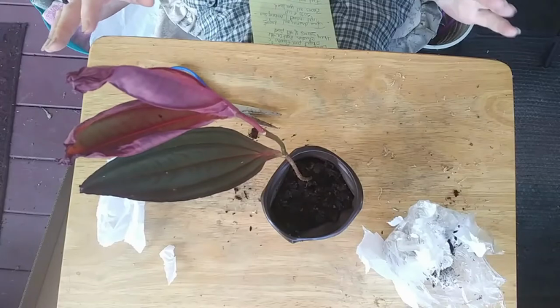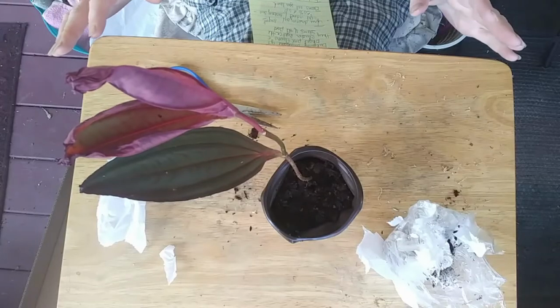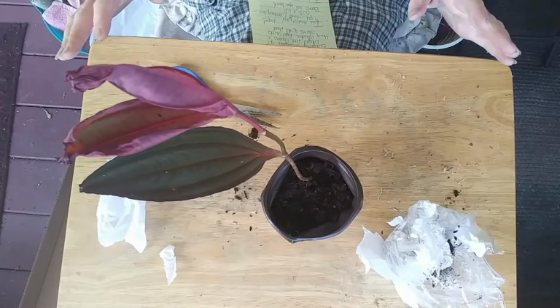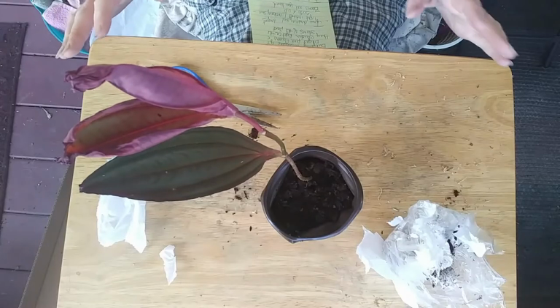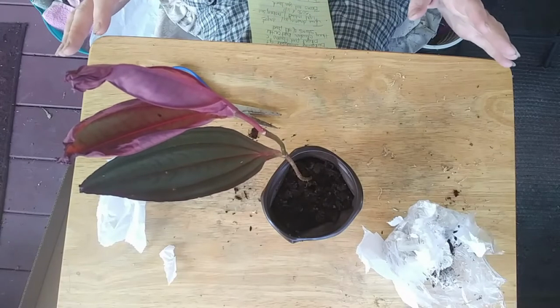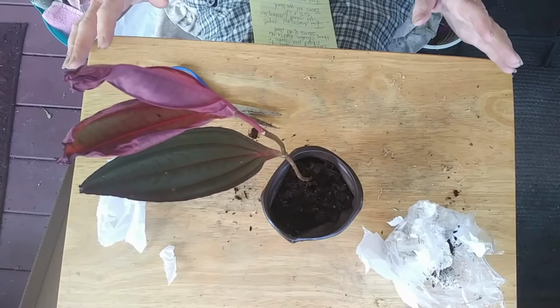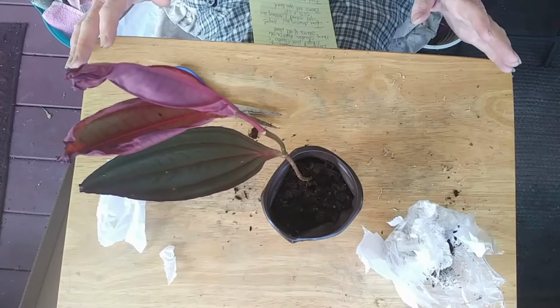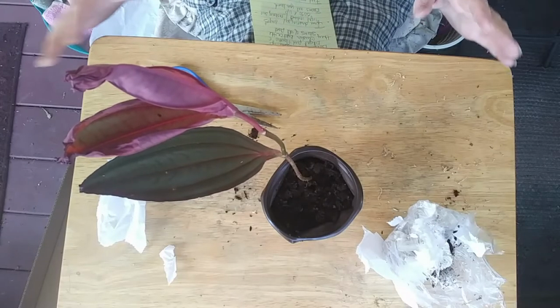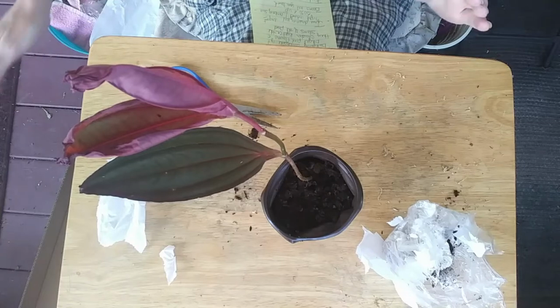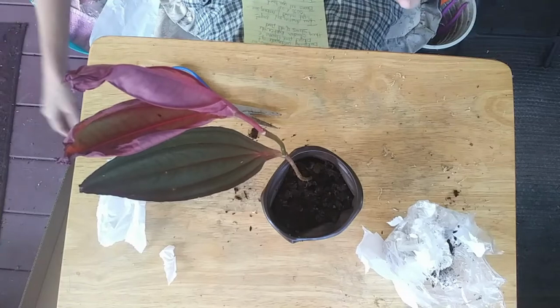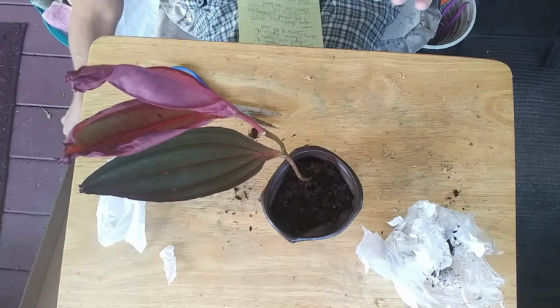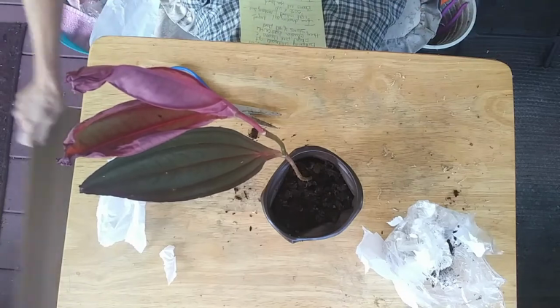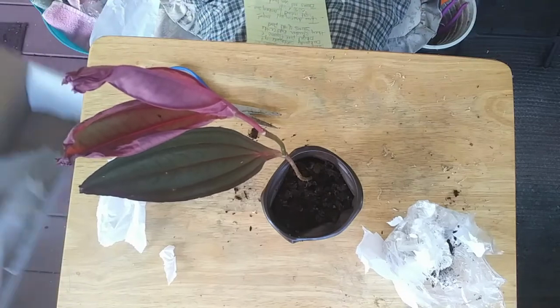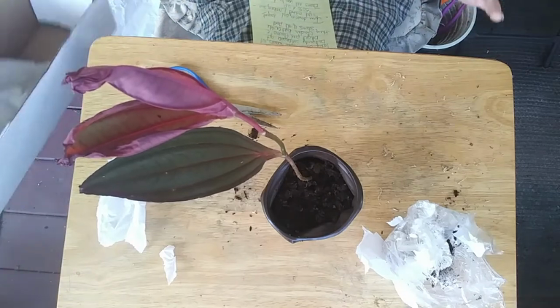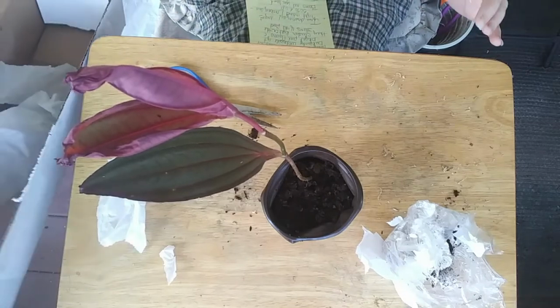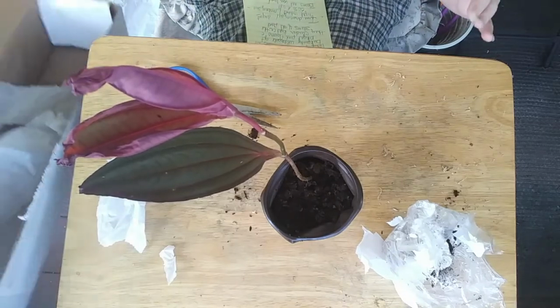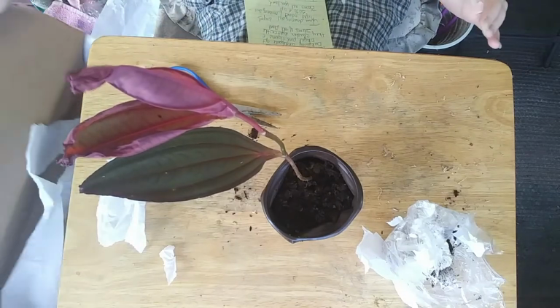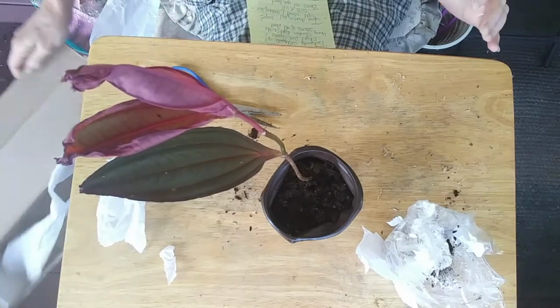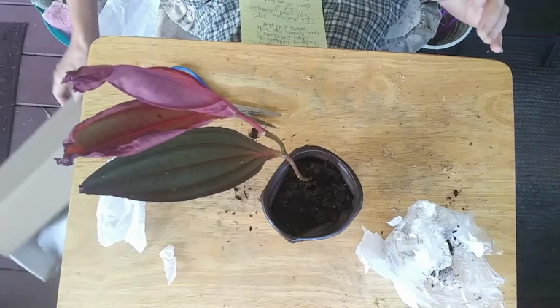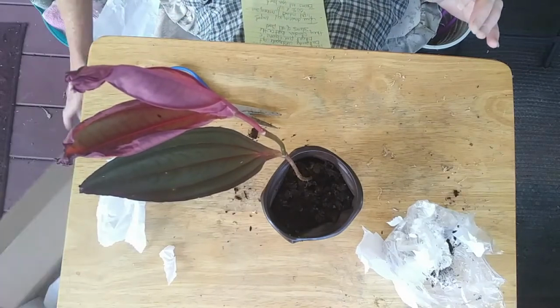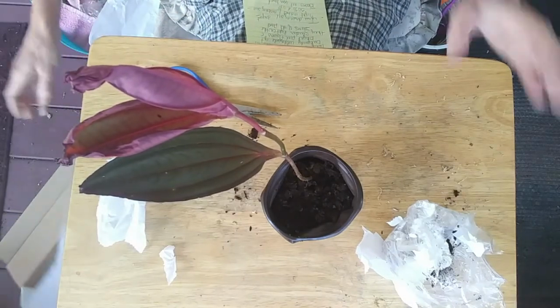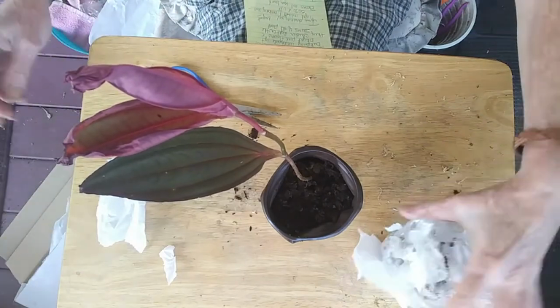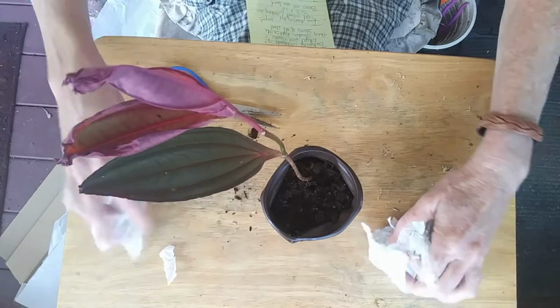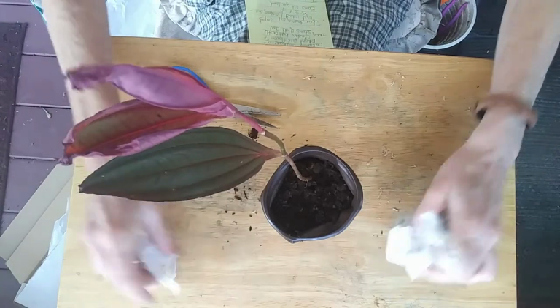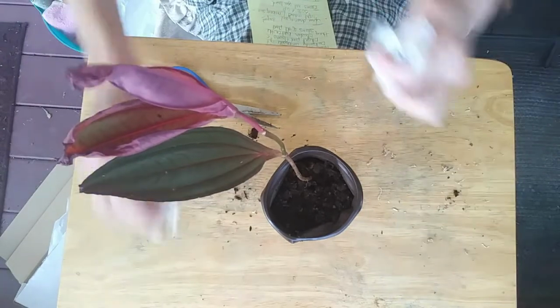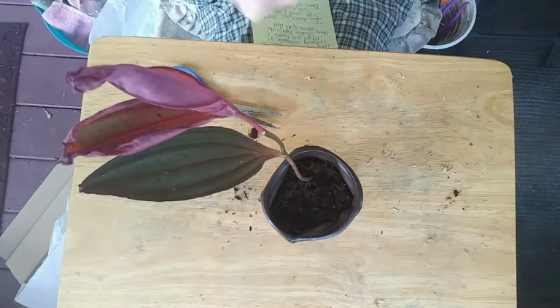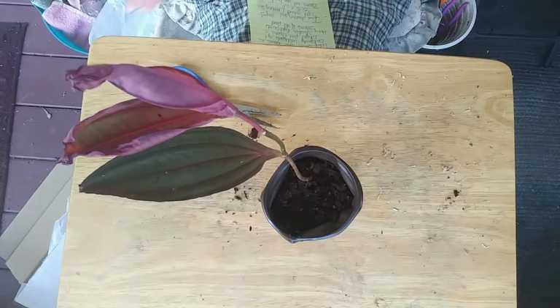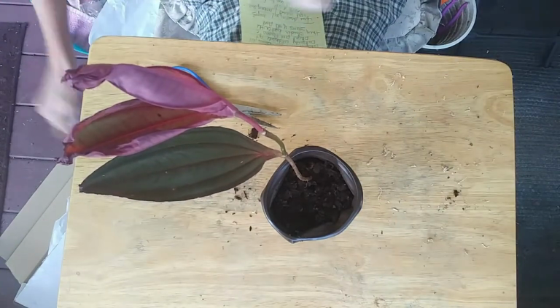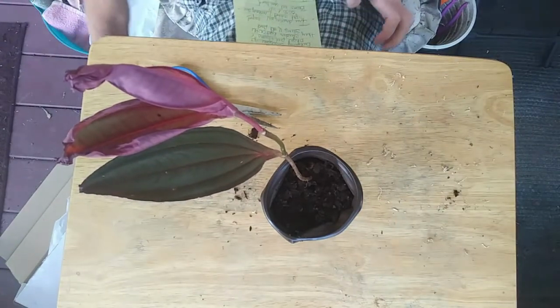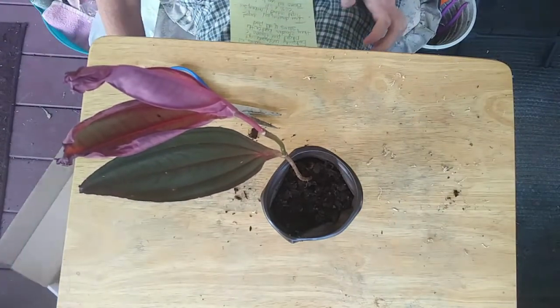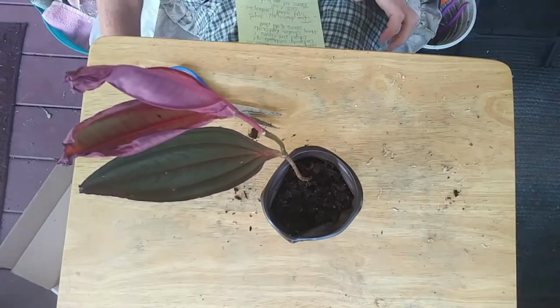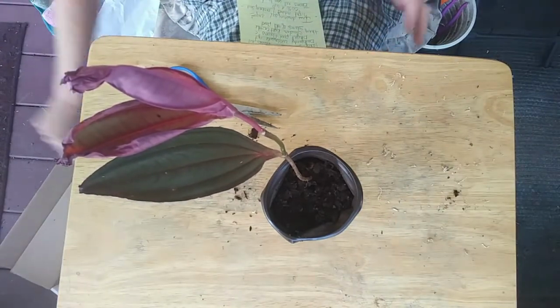I'm a dork. I just did an unboxing video and I didn't have my camera turned on. But anyways, here we go.